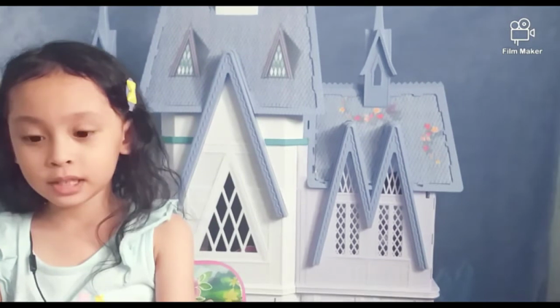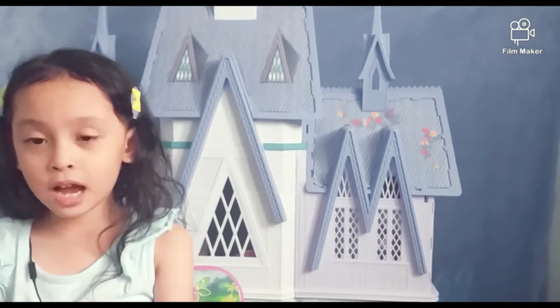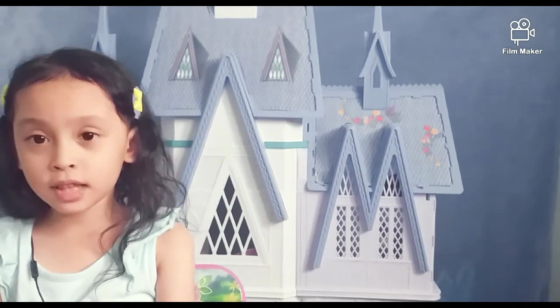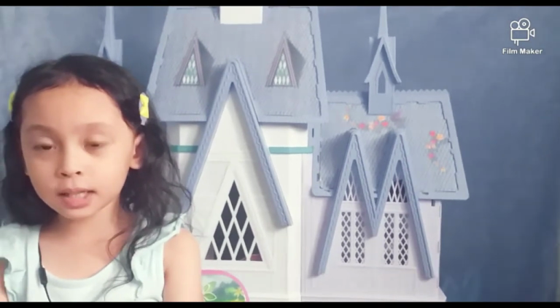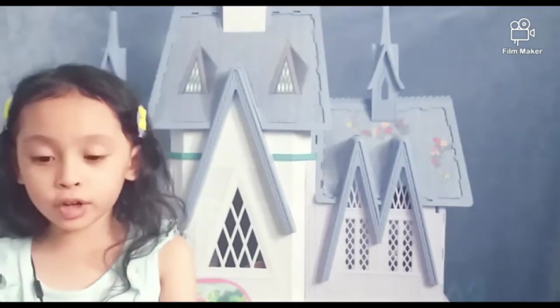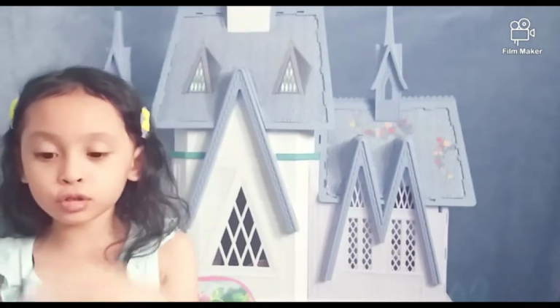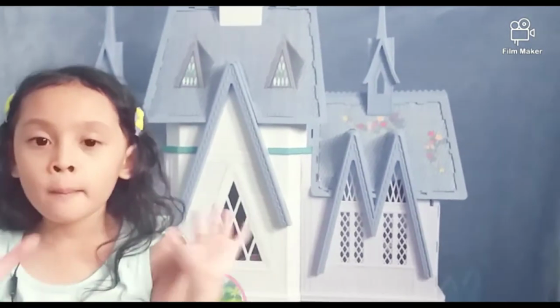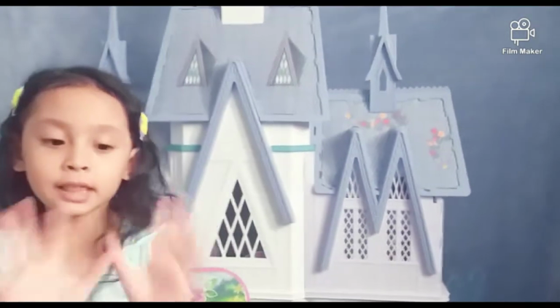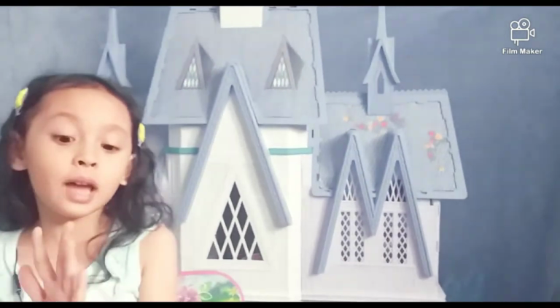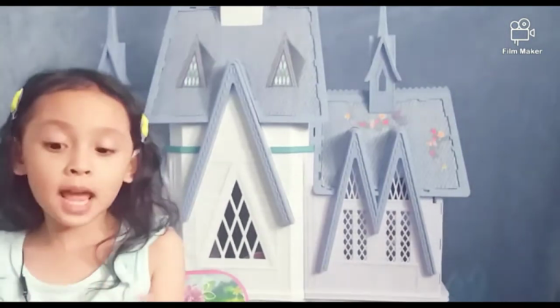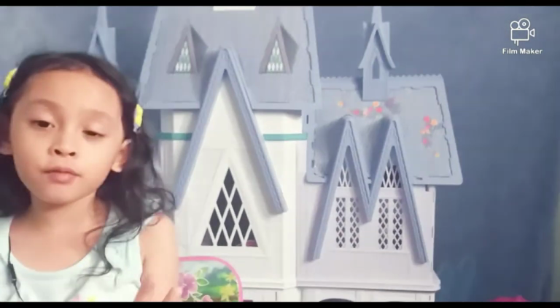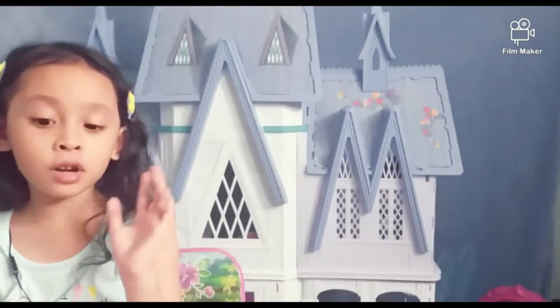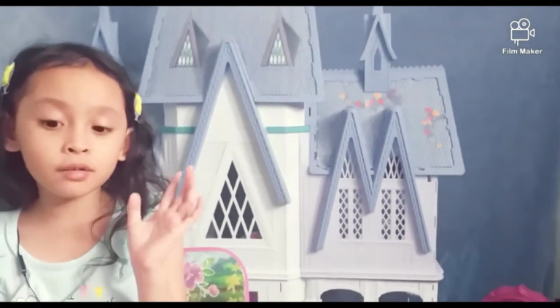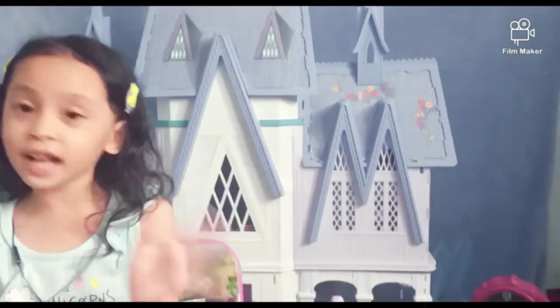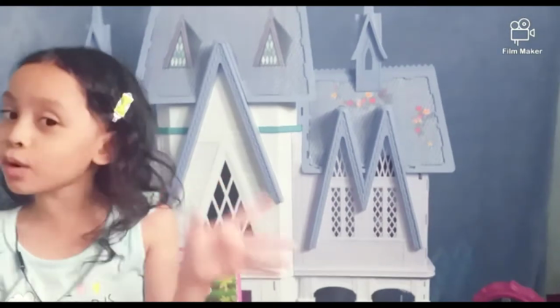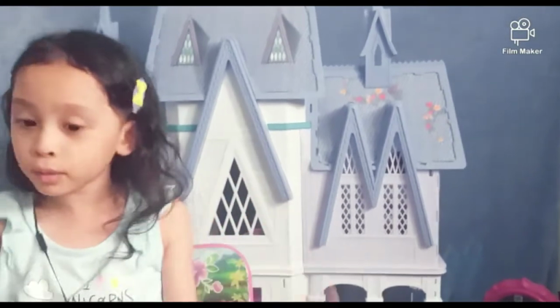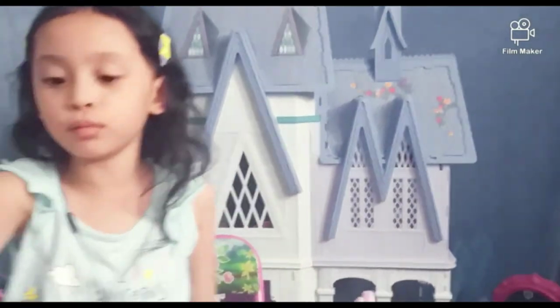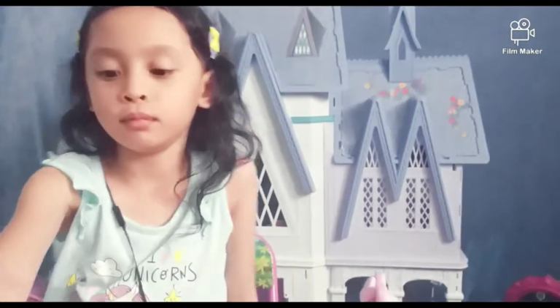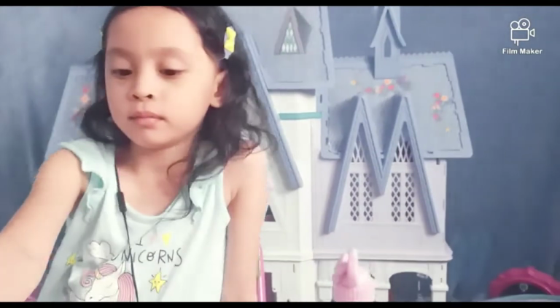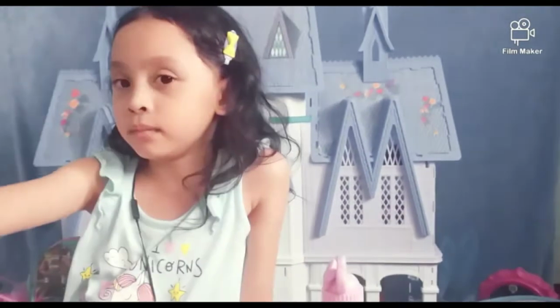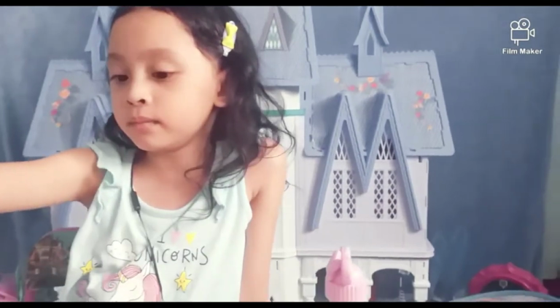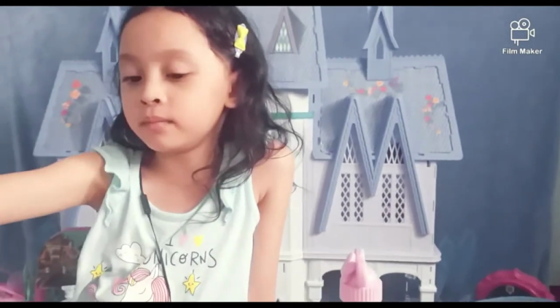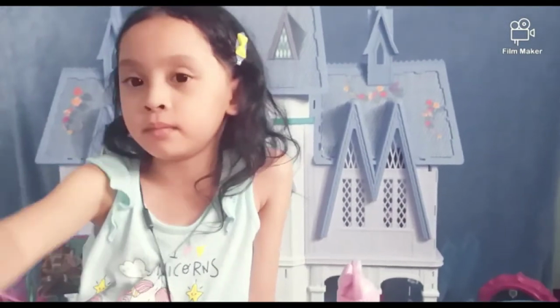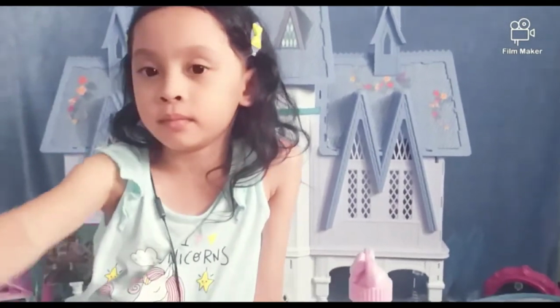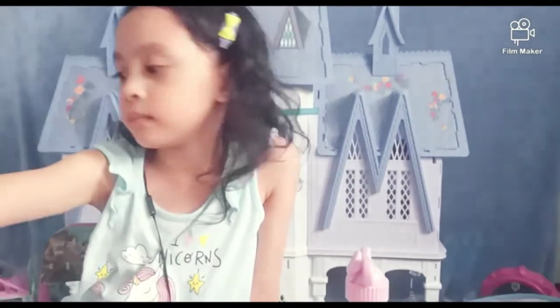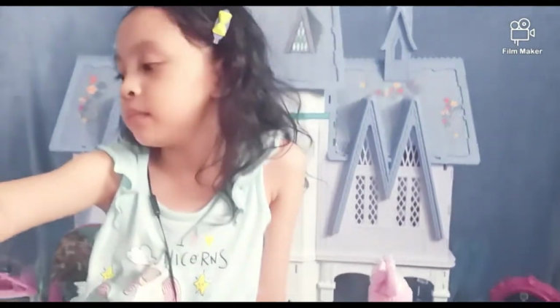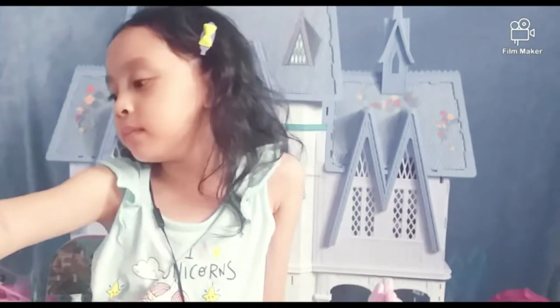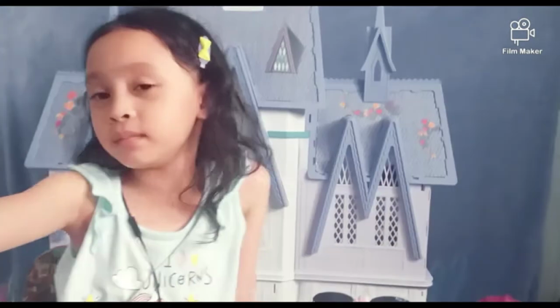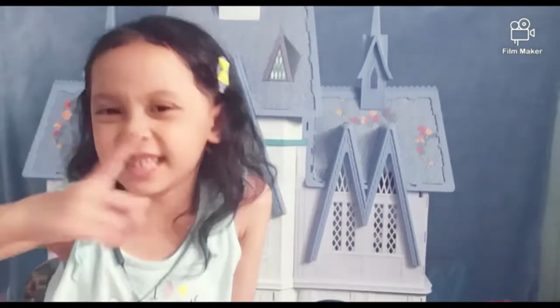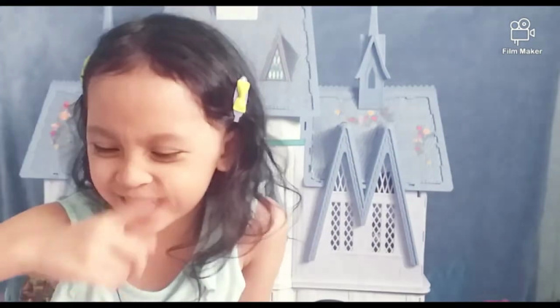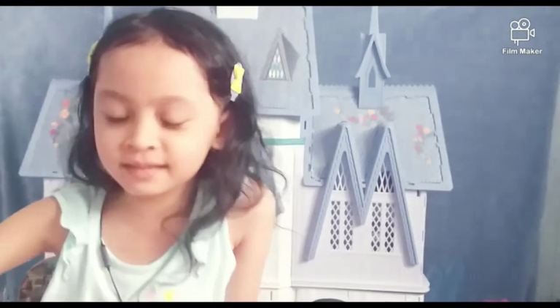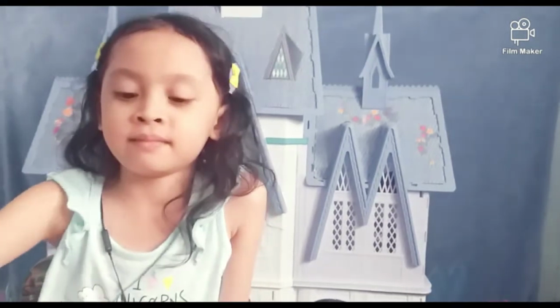Now I'm going to clean it up for the next toy review. Who are you going to review? It's a secret. Okay.